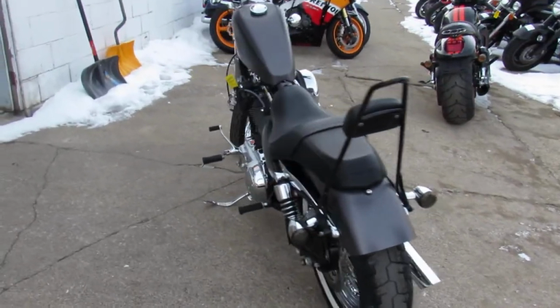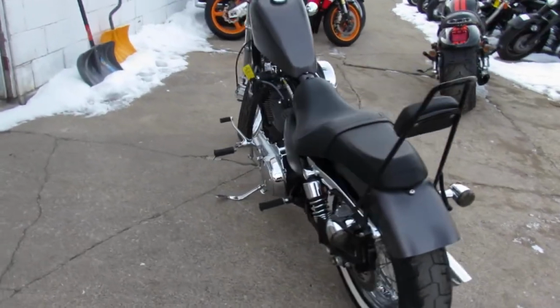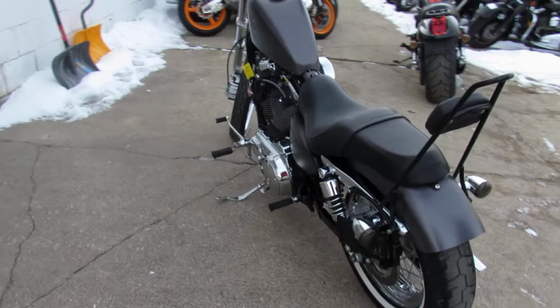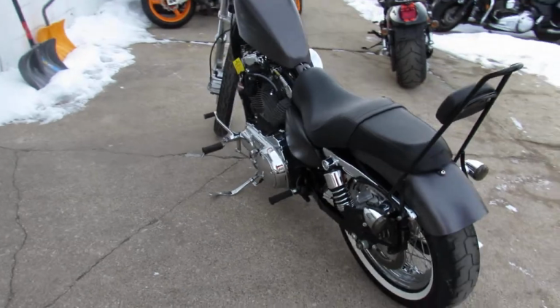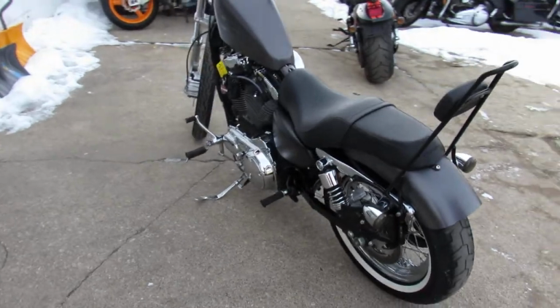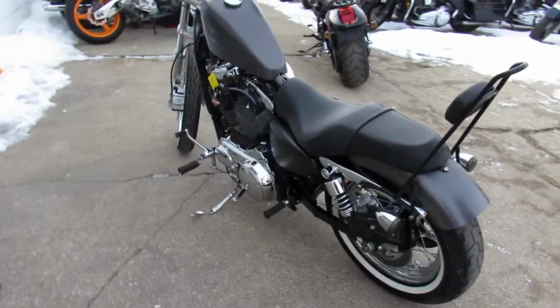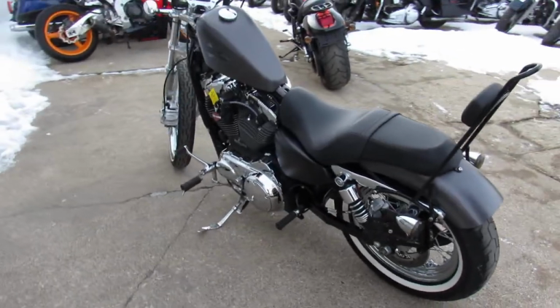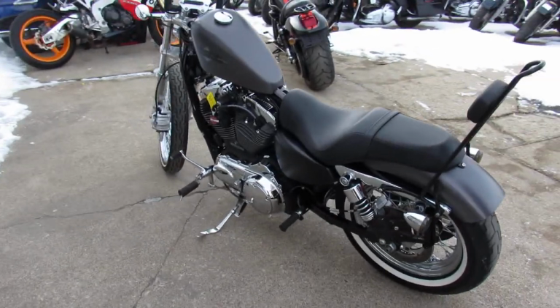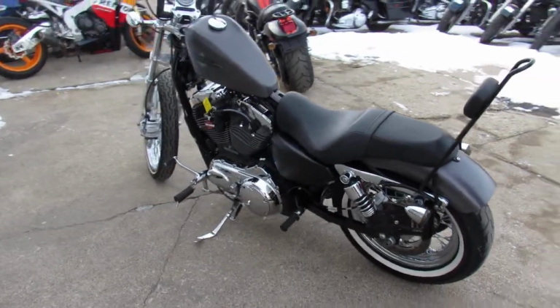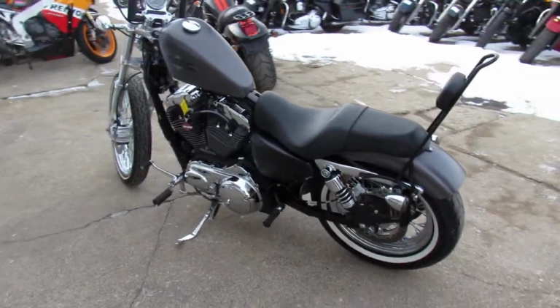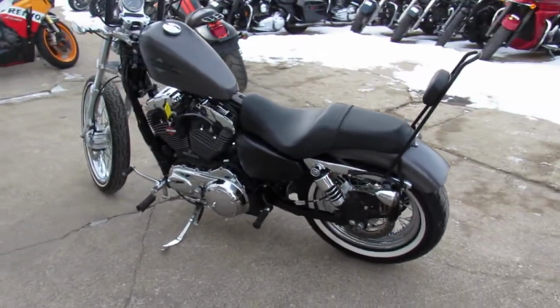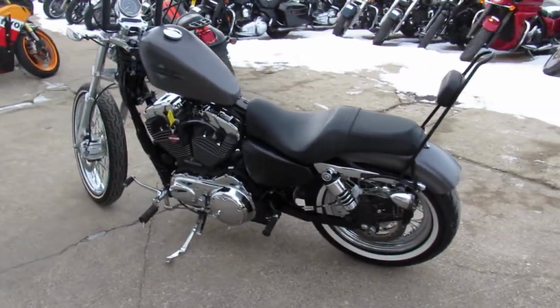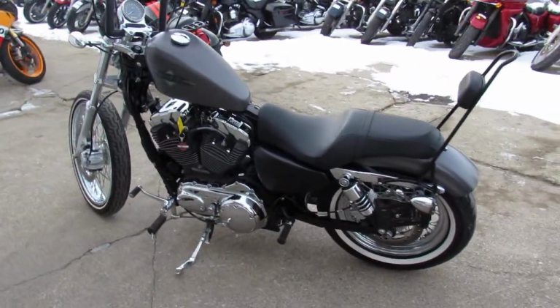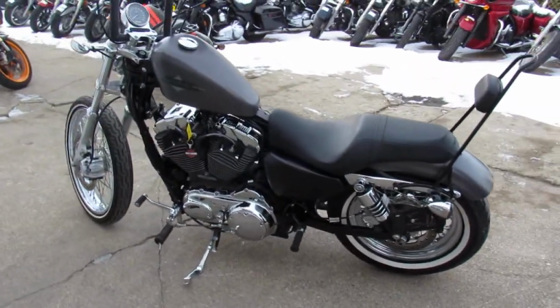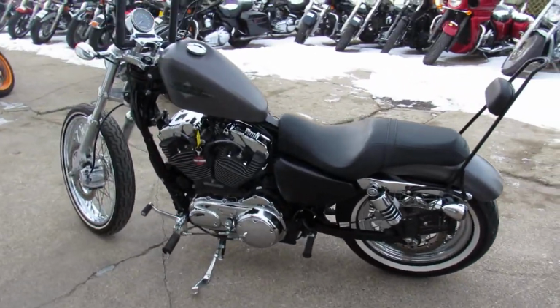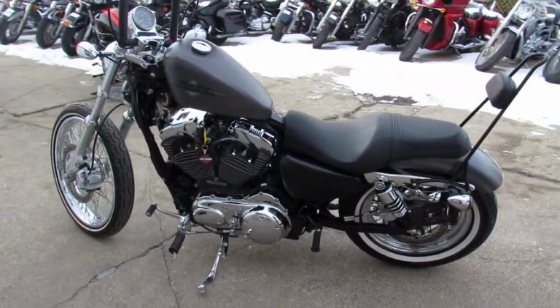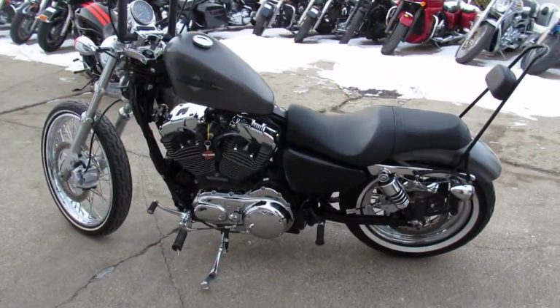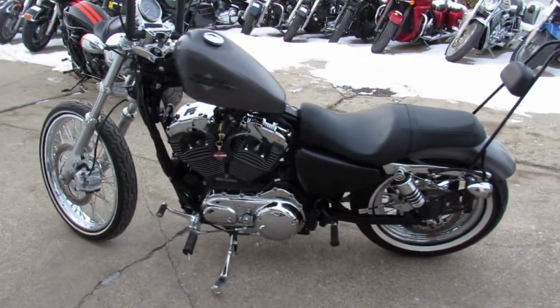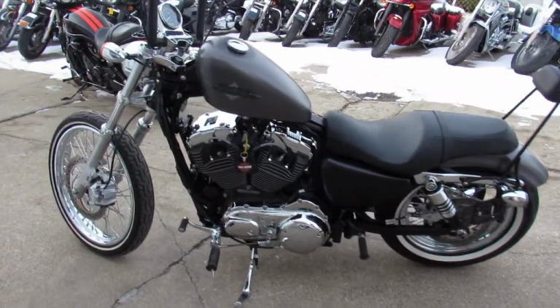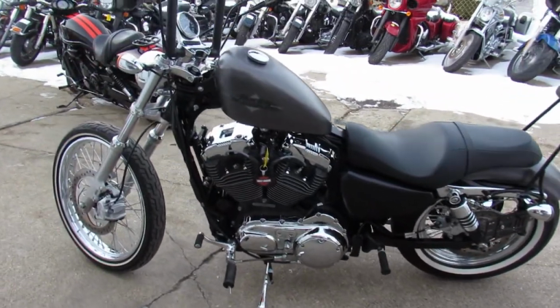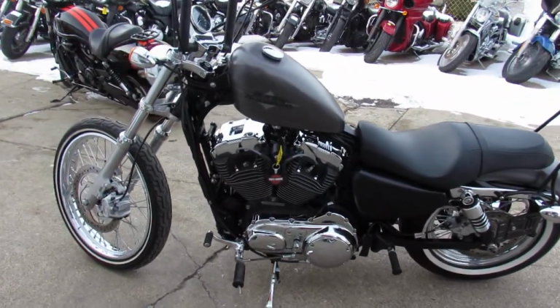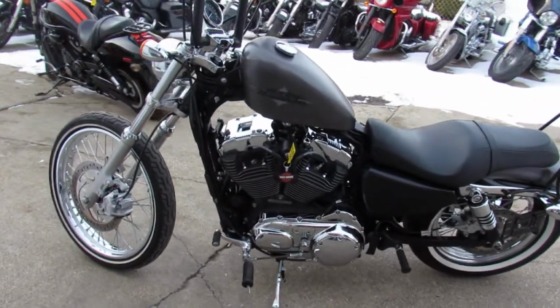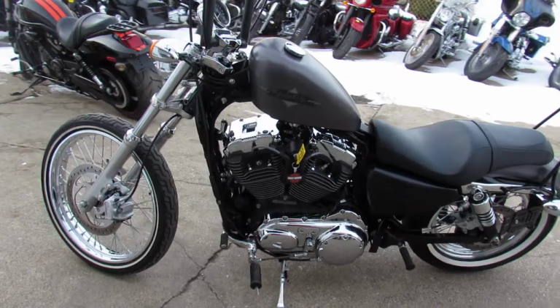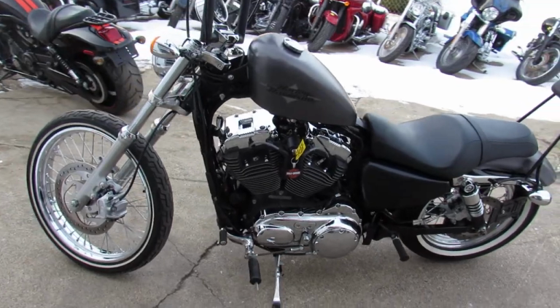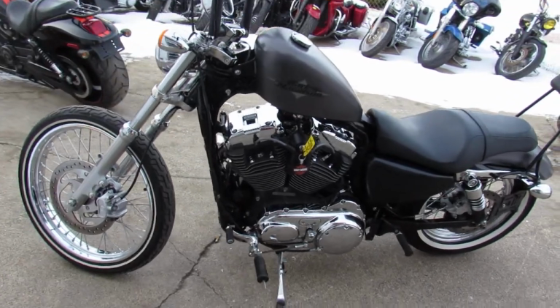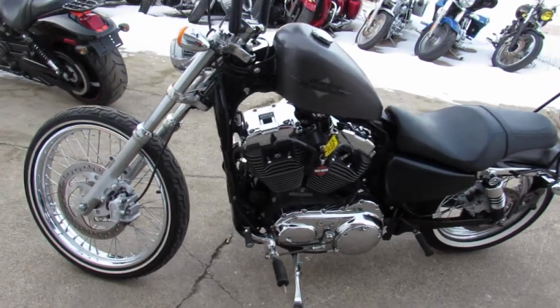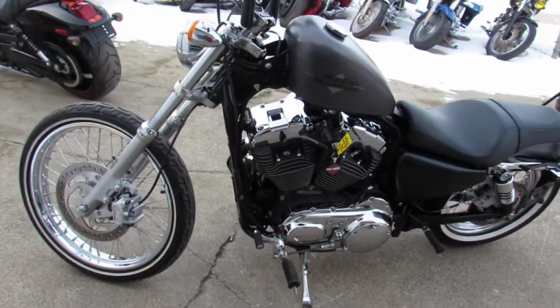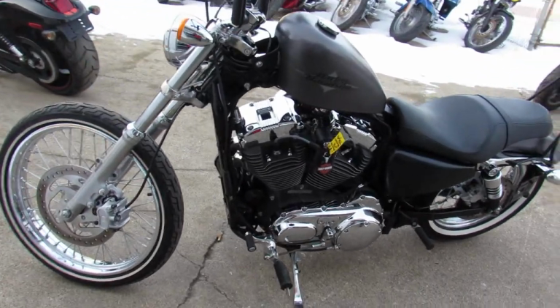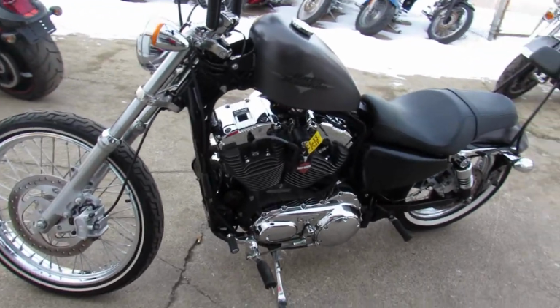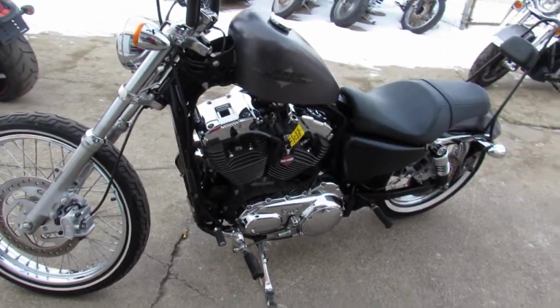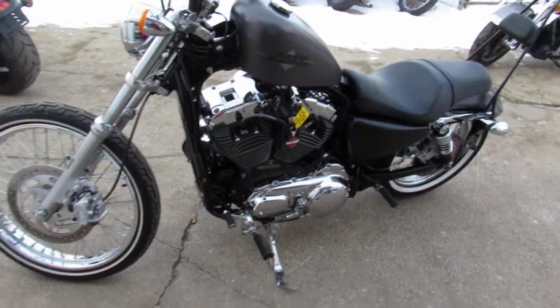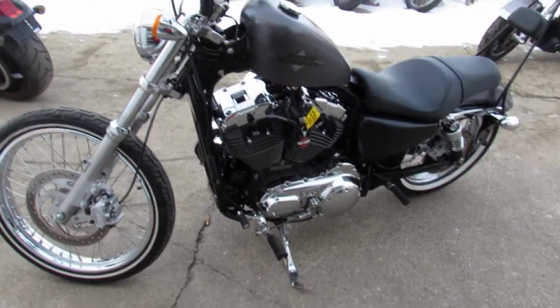Don't miss this one. We've got guaranteed financing, leasing programs, layaway programs. Your trades are always welcome — give us a call at 810-648-9500.